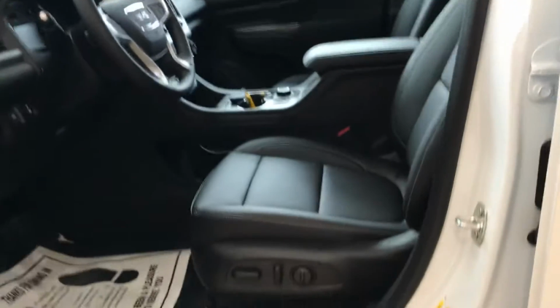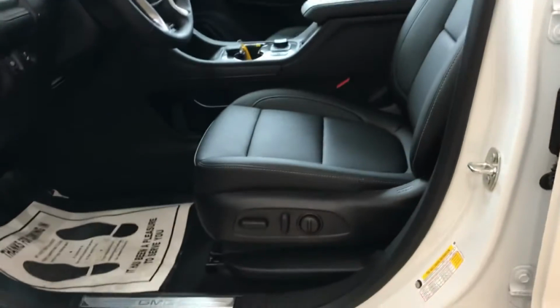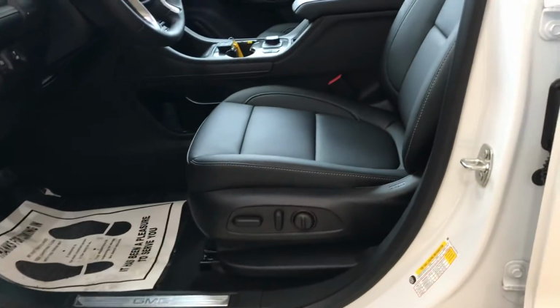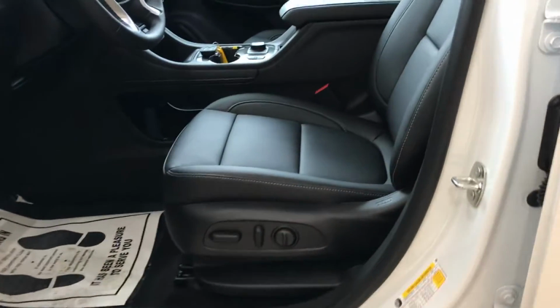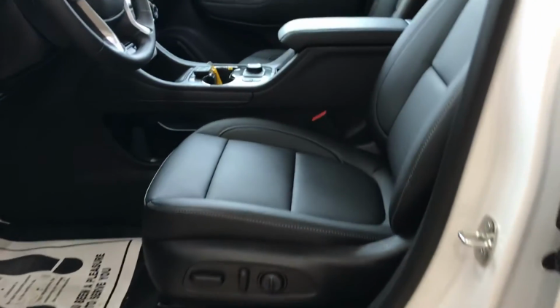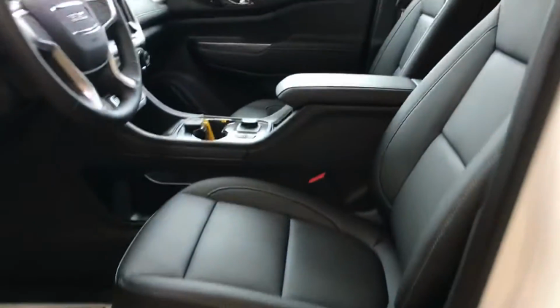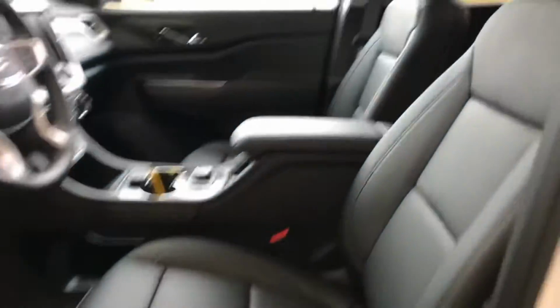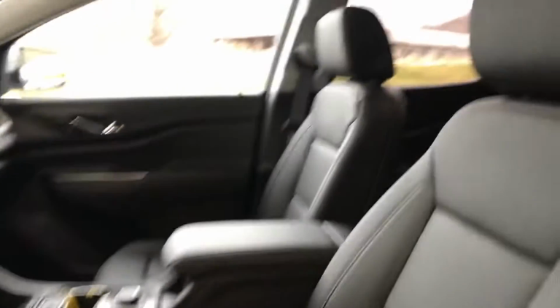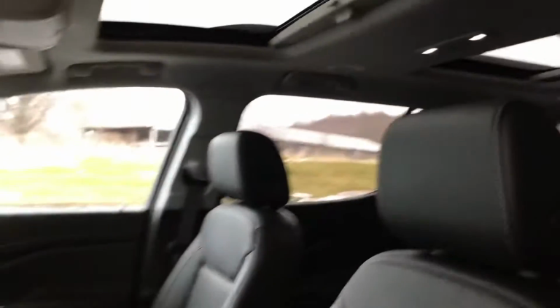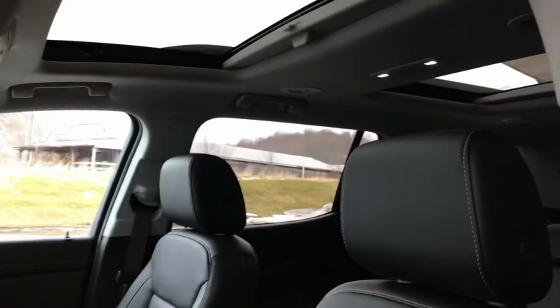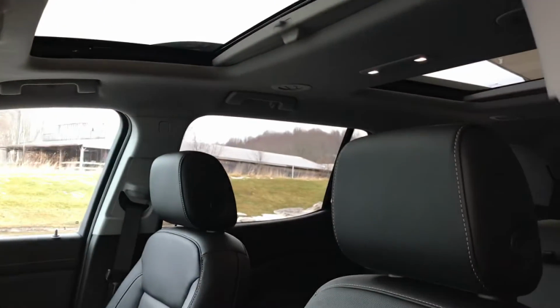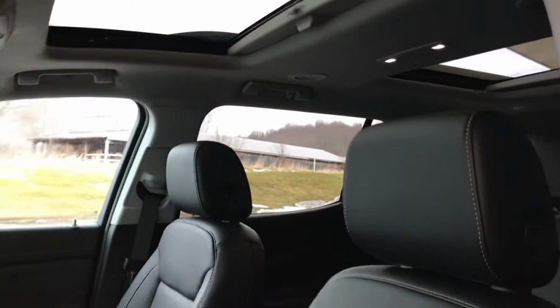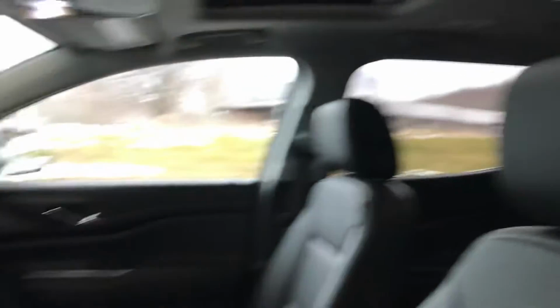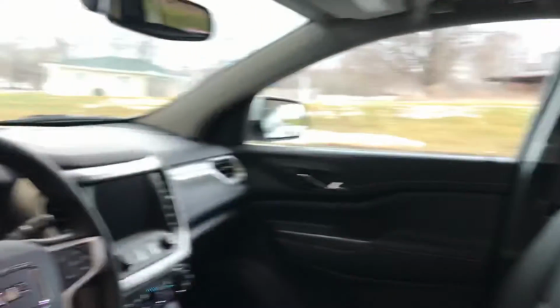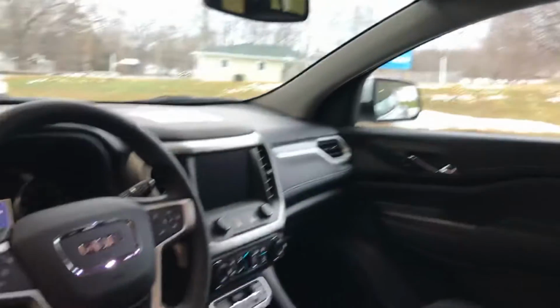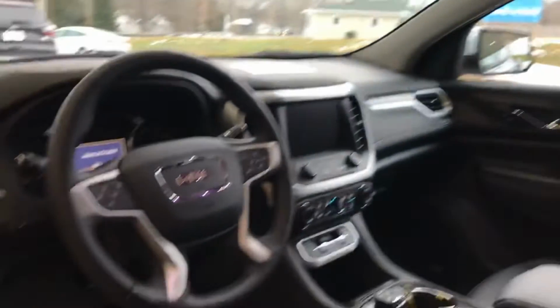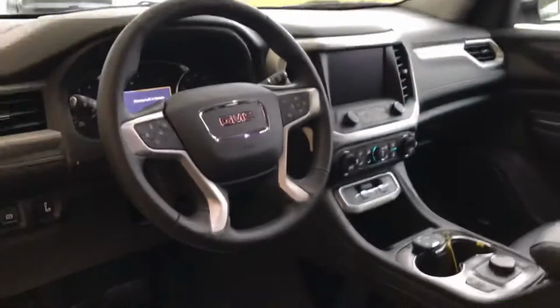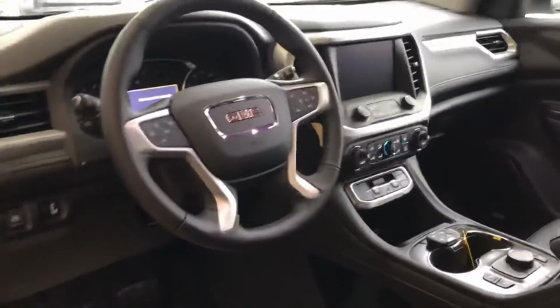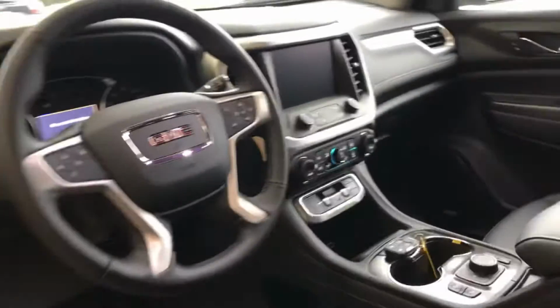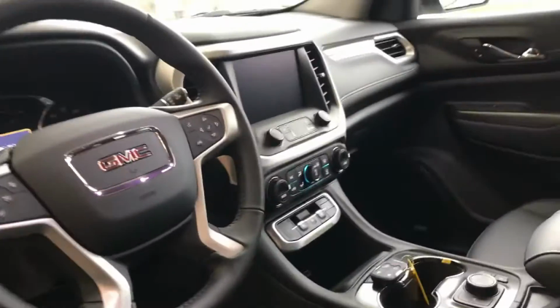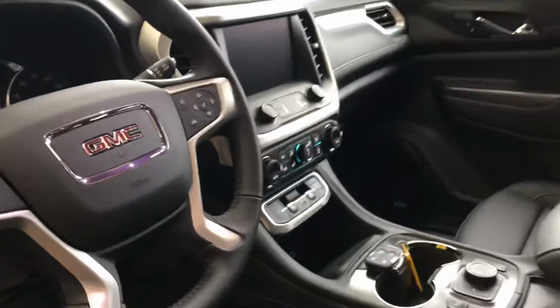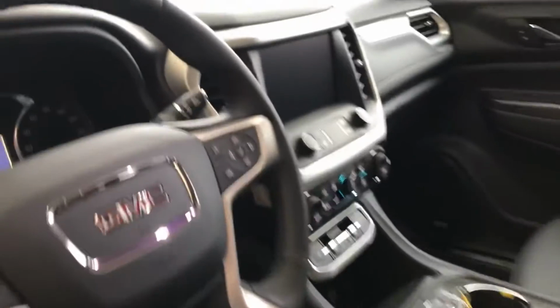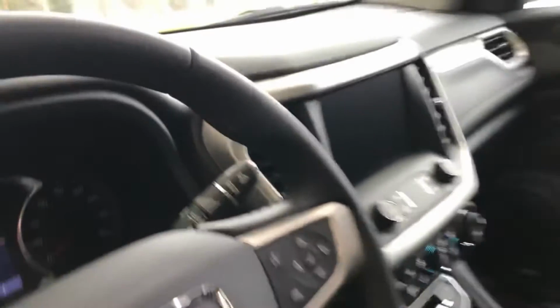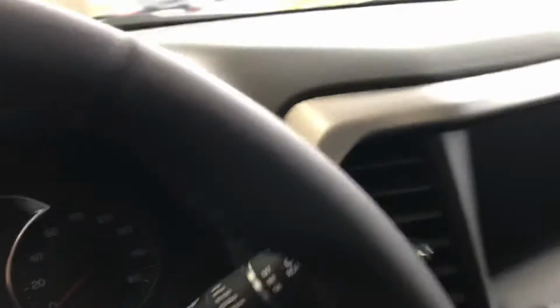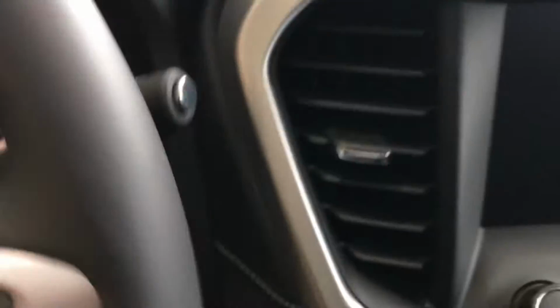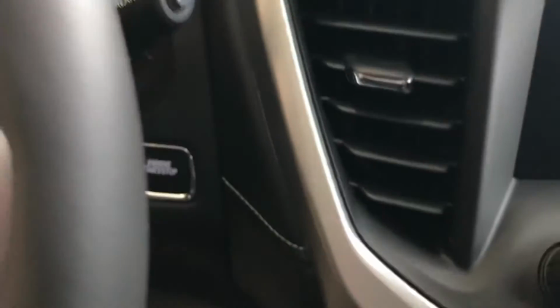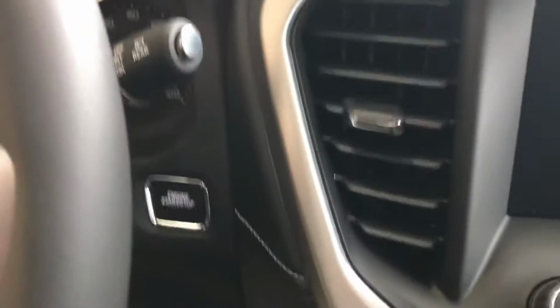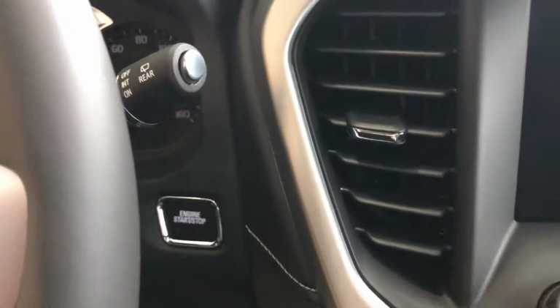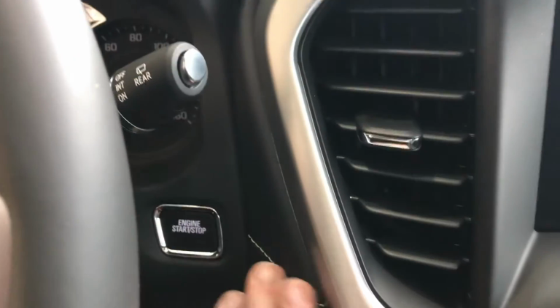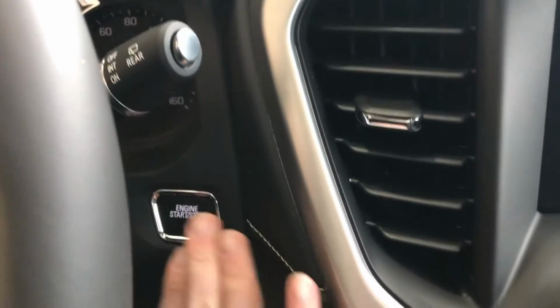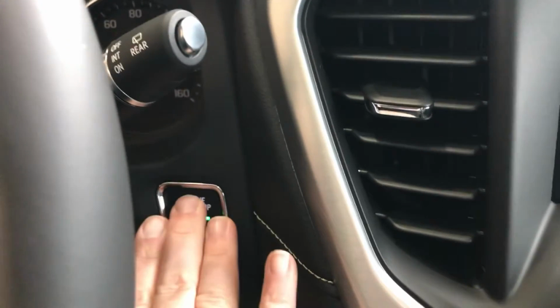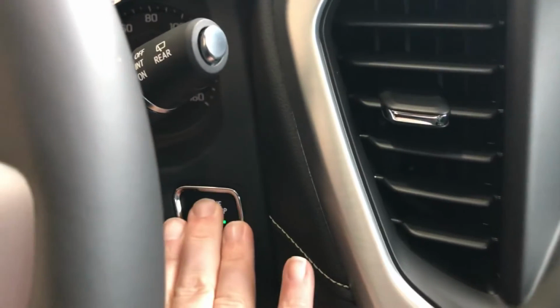Black leather interior, double moon roofs, push-button start.